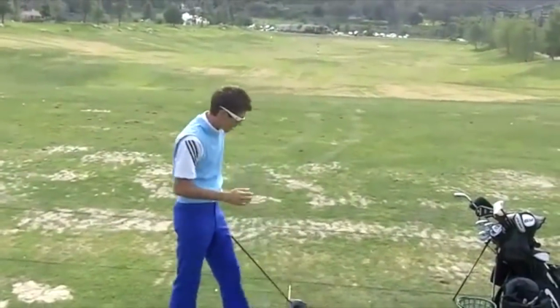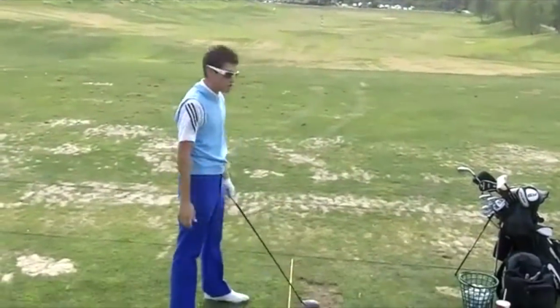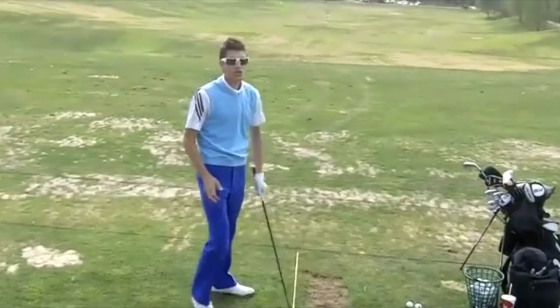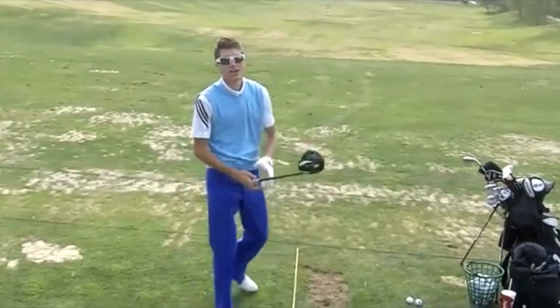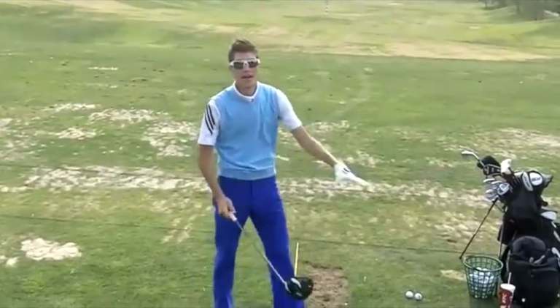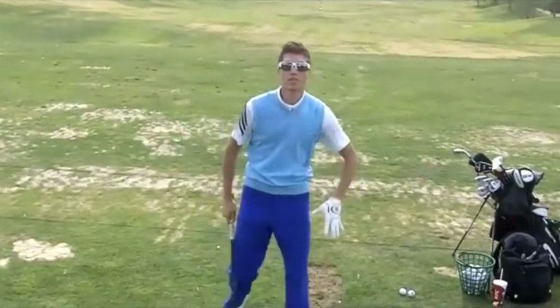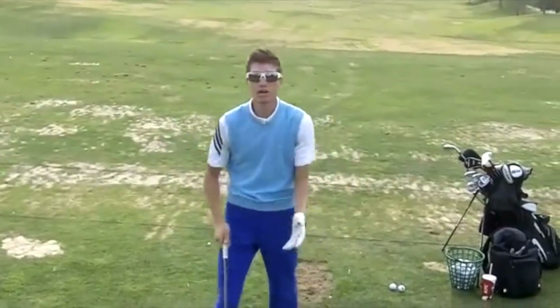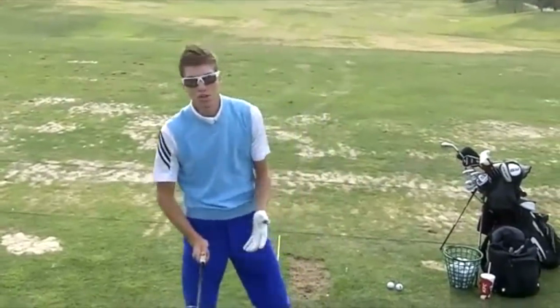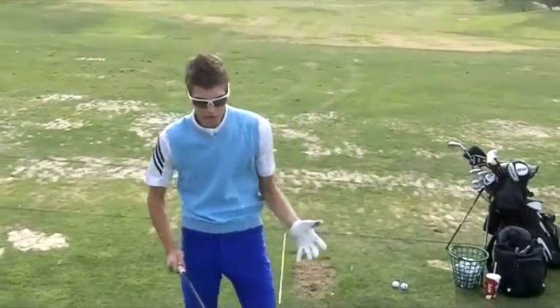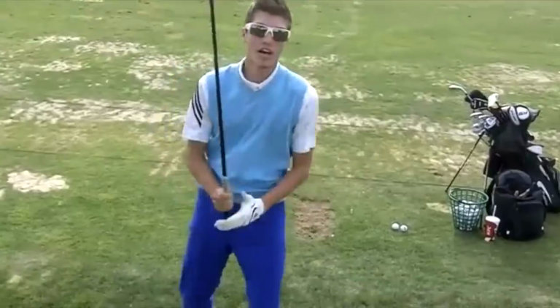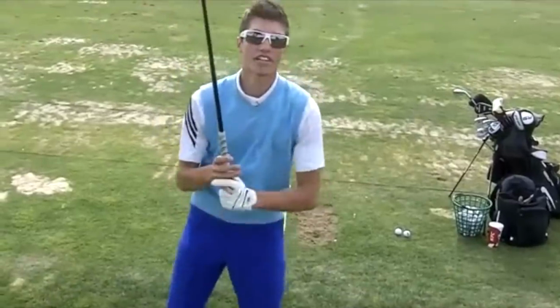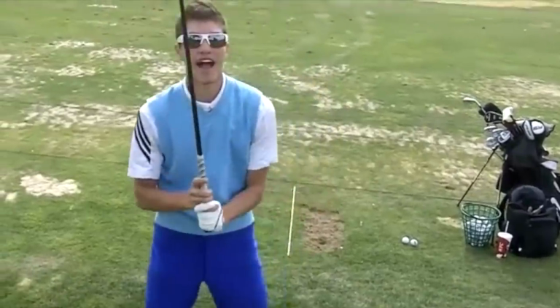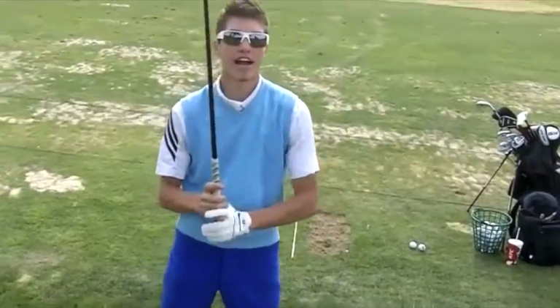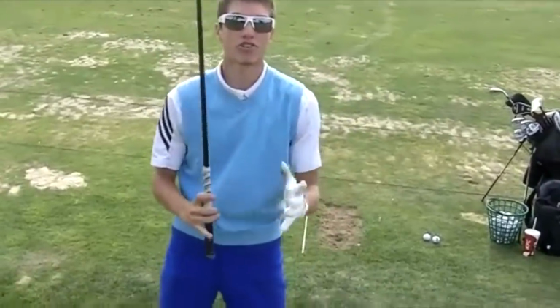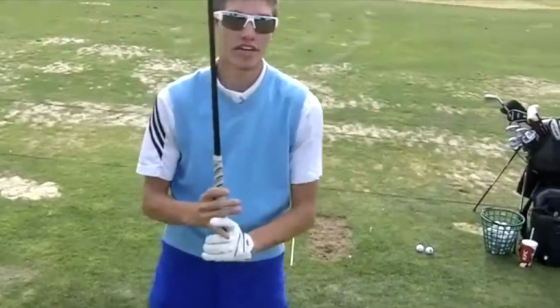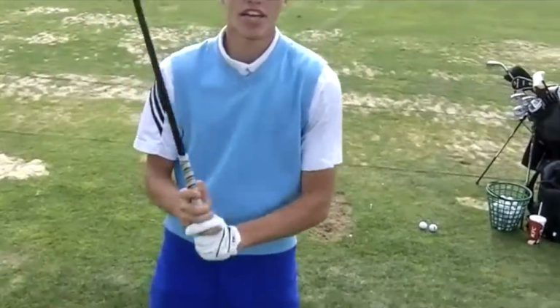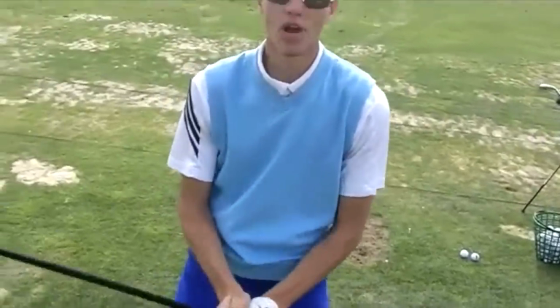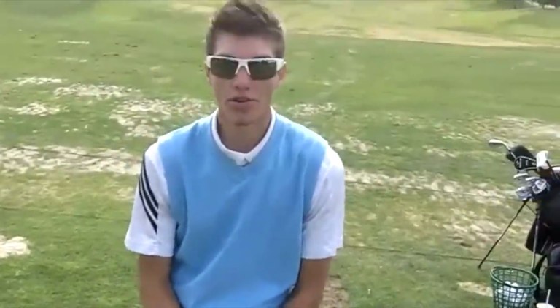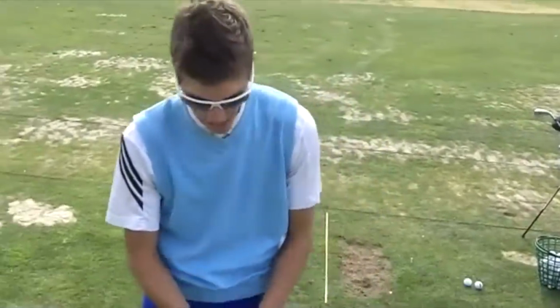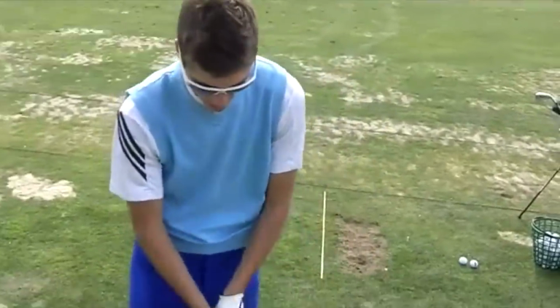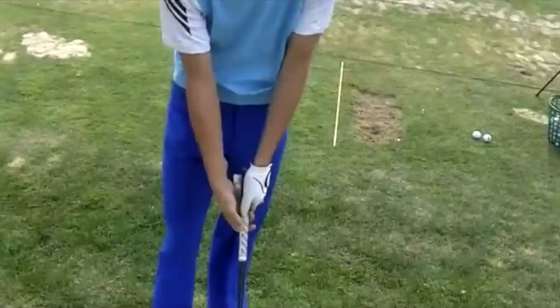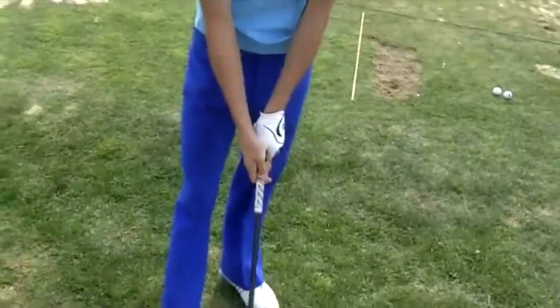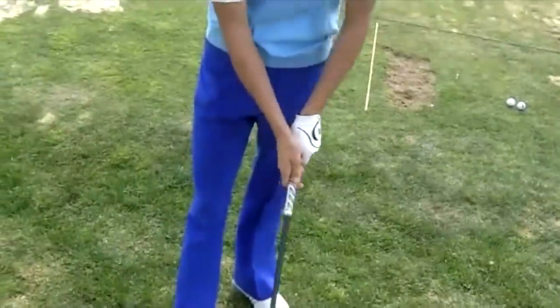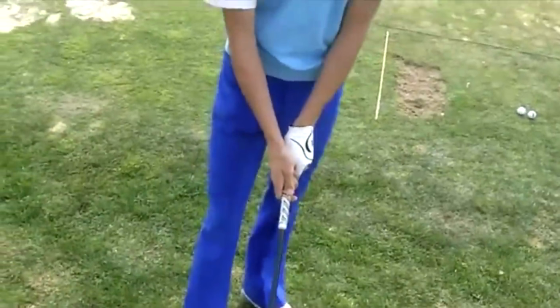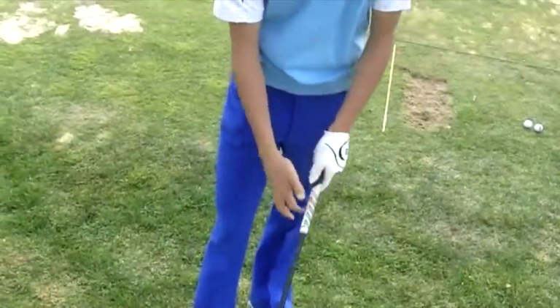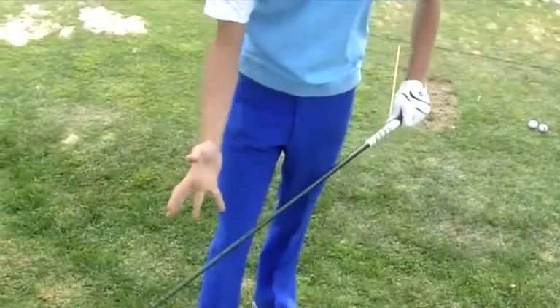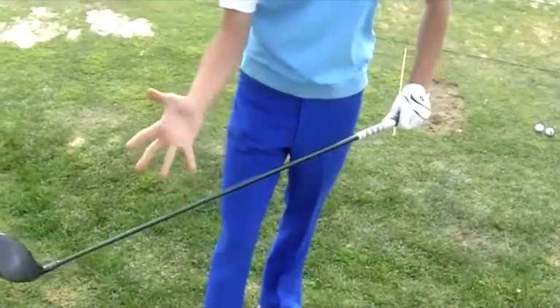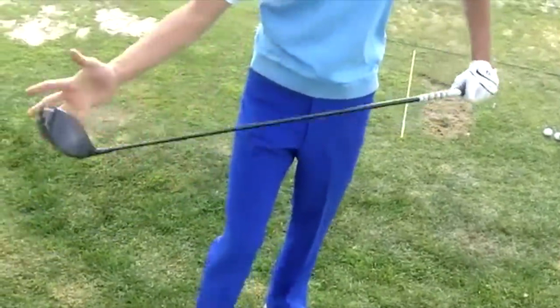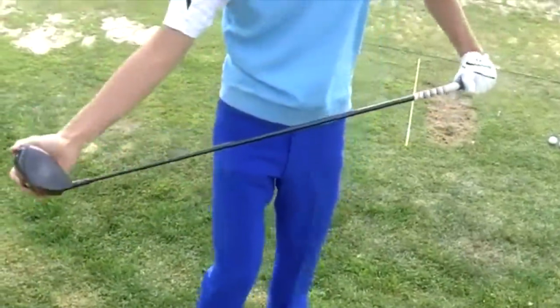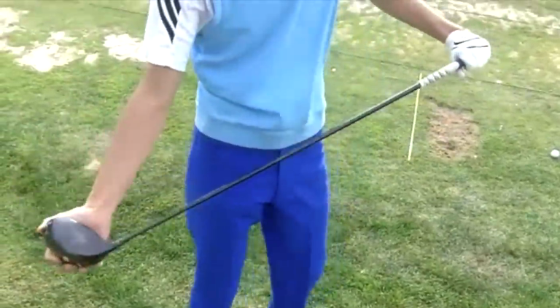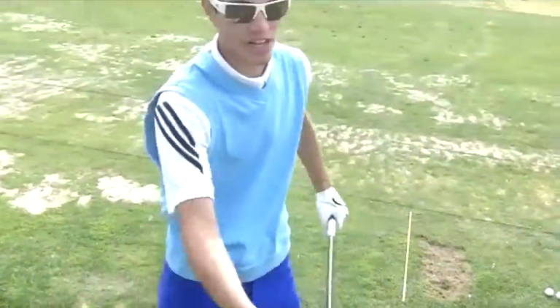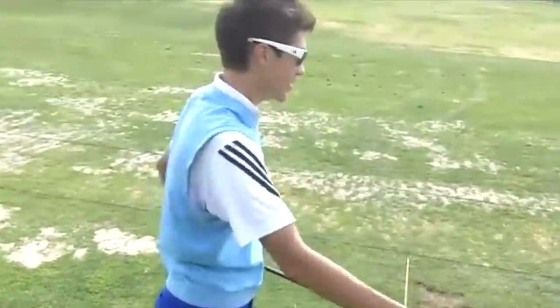Another thing you can do that might help is grip pressure. If you're holding onto the club tight or tighter than you should, it's going to be harder to release the club. So make sure your hands are just barely on there, and with that light grip pressure it will be easier for the club to release.